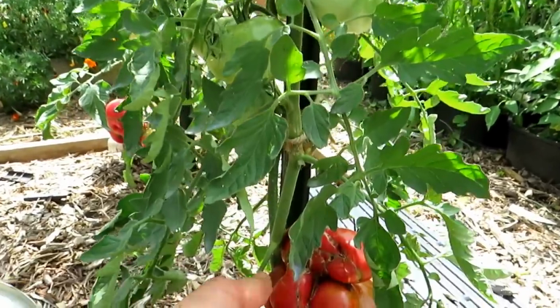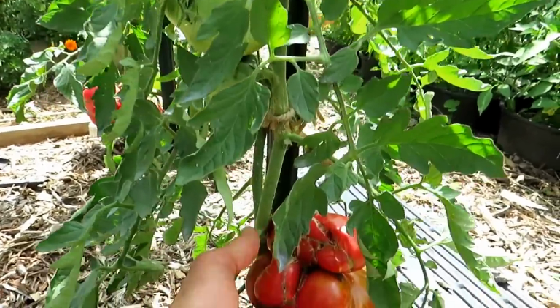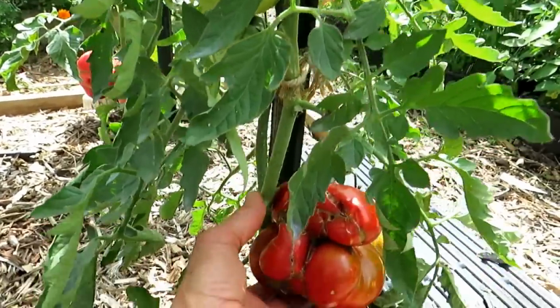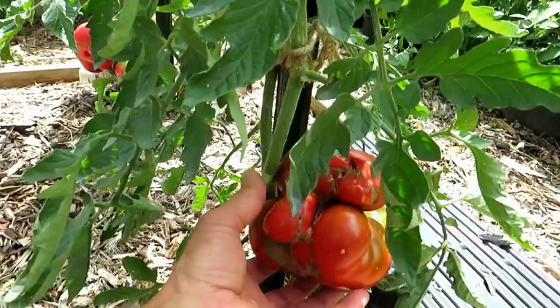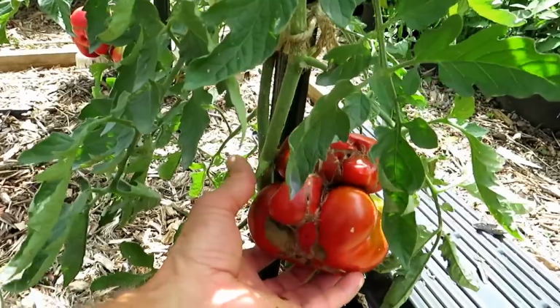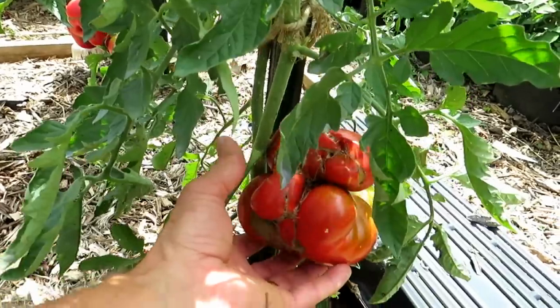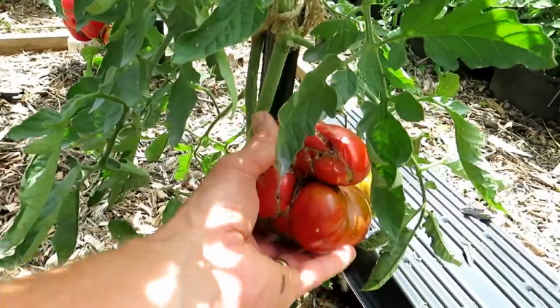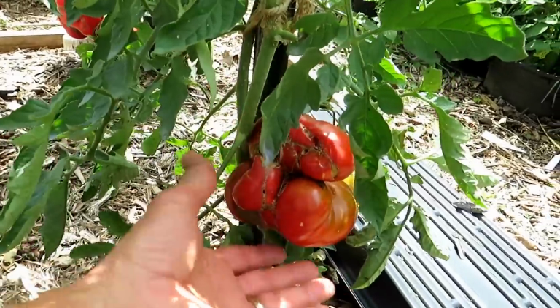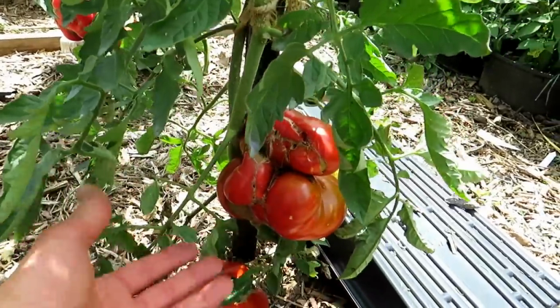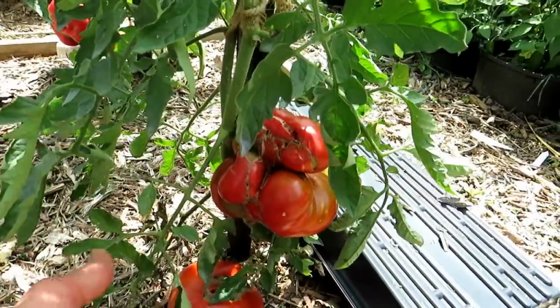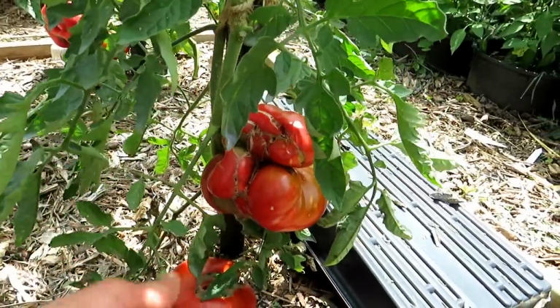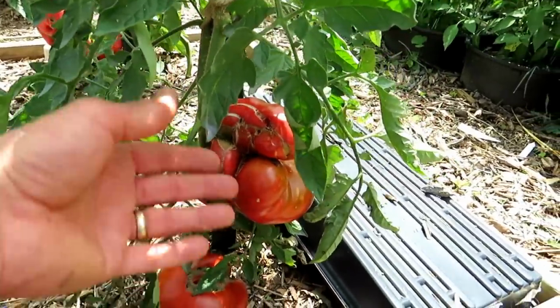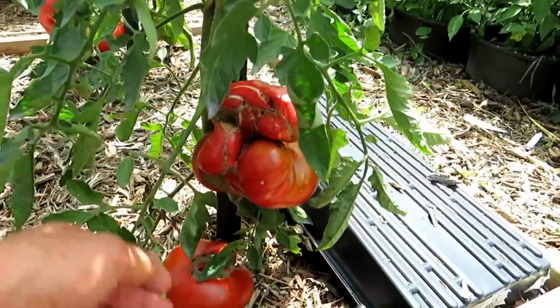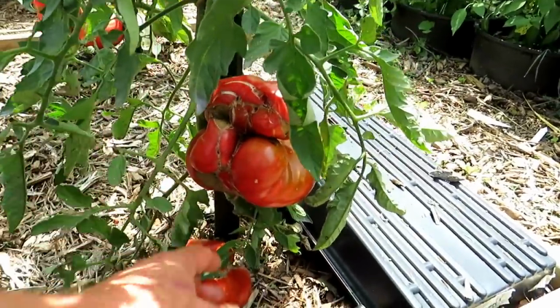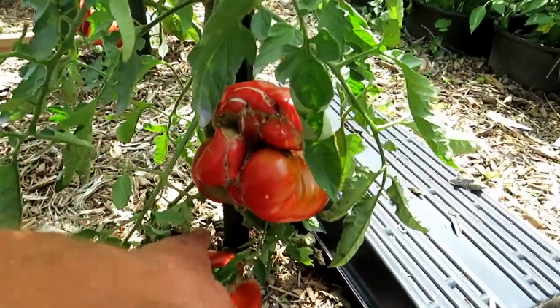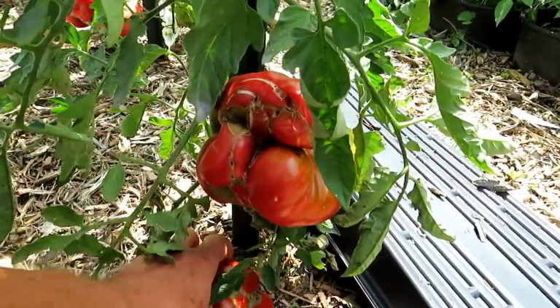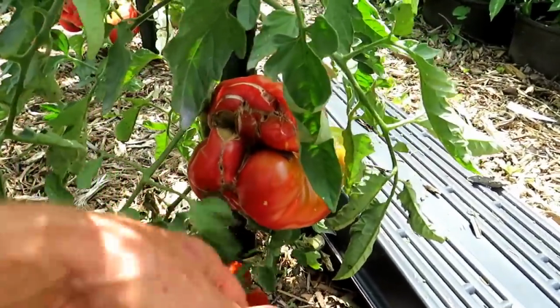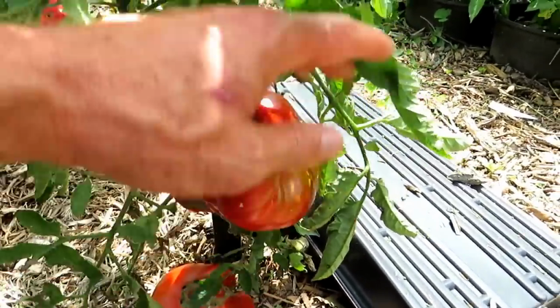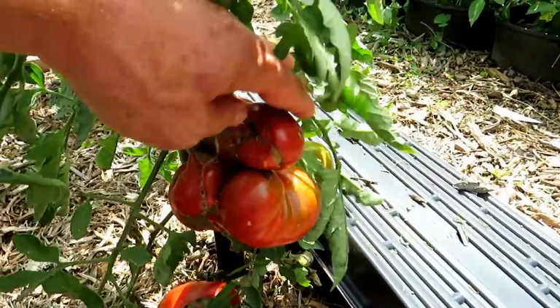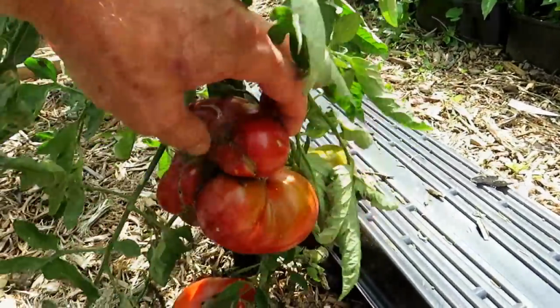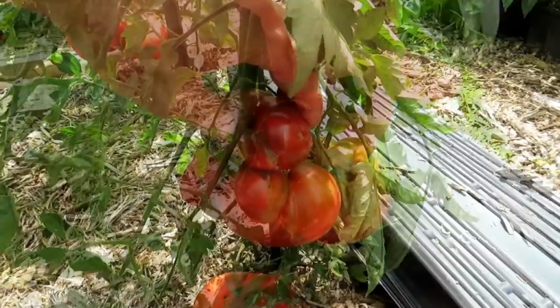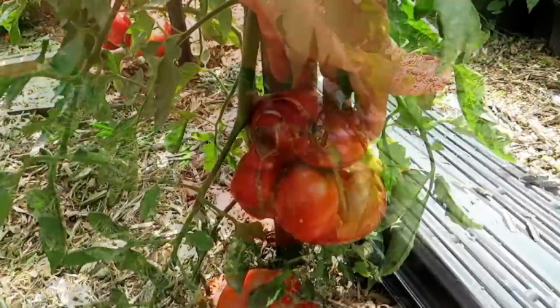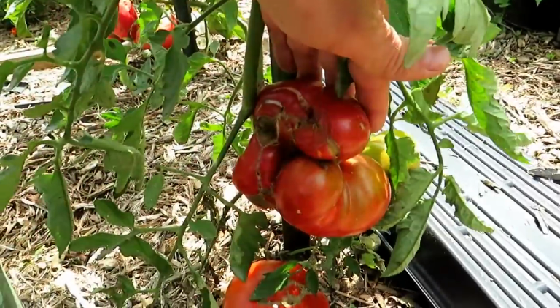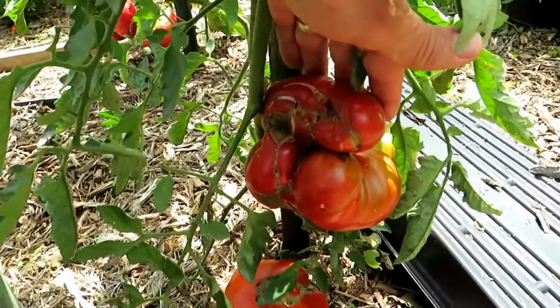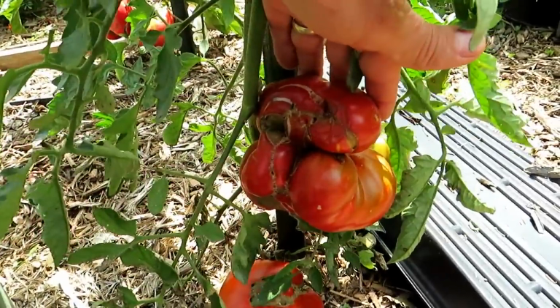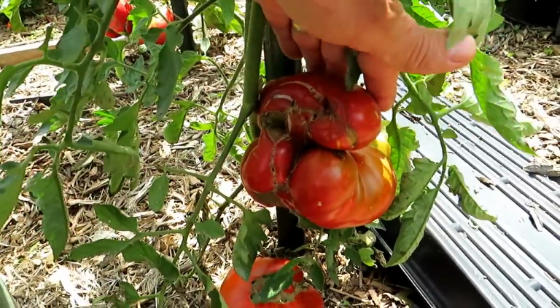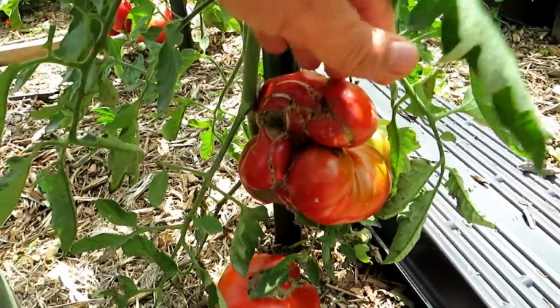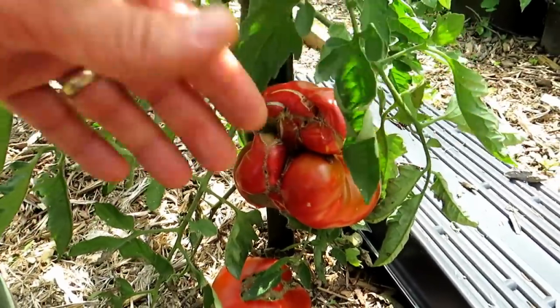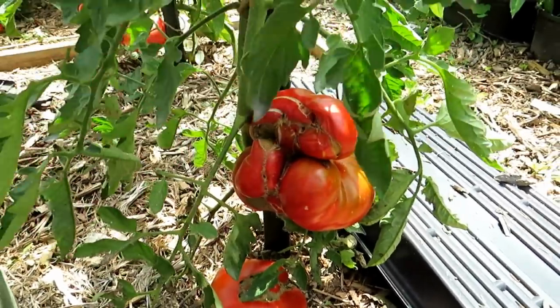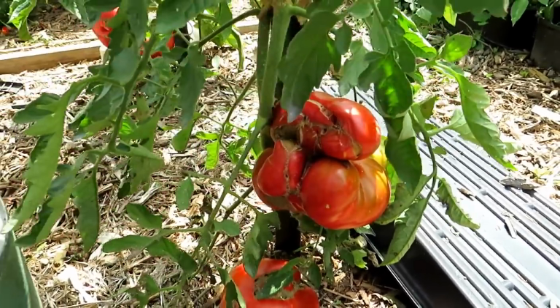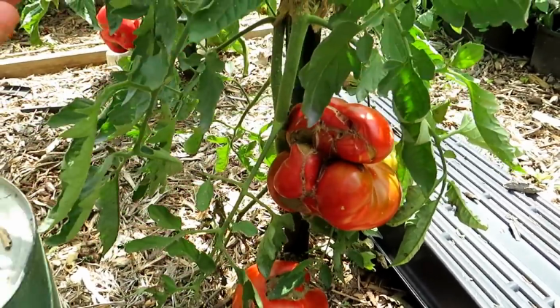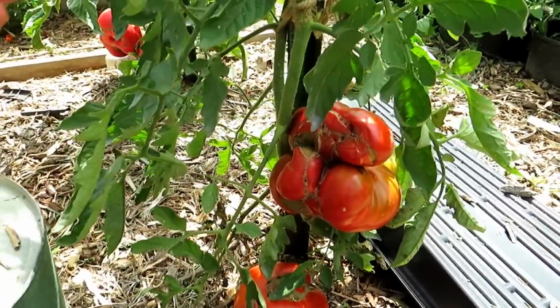You can certainly eat these tomatoes — I'm going to make a tomato cucumber salad out of them. There's nothing you can do to fix it, and you didn't do anything to cause it.